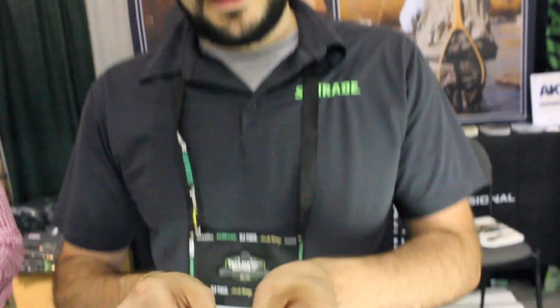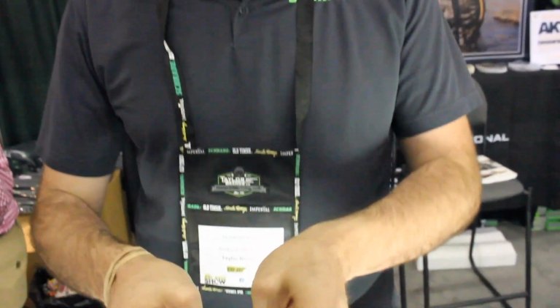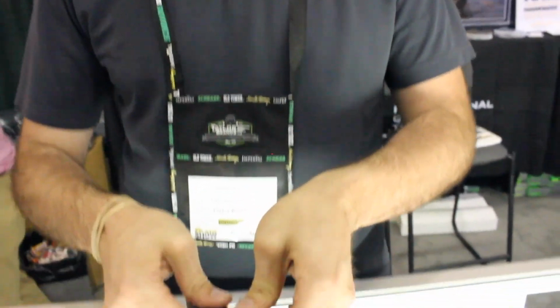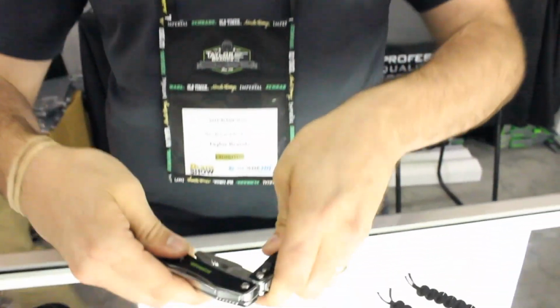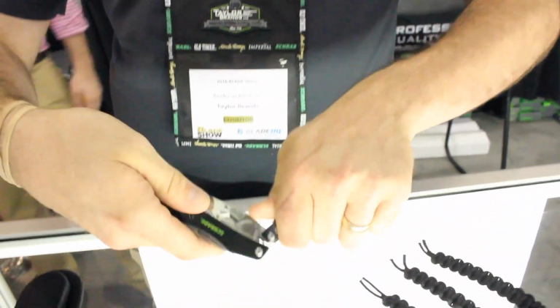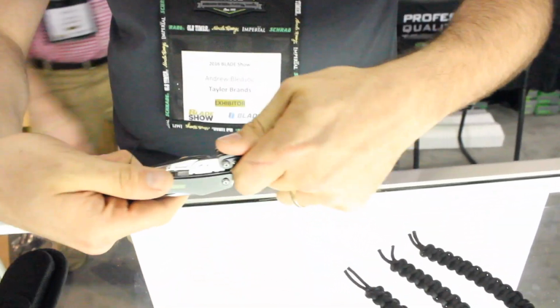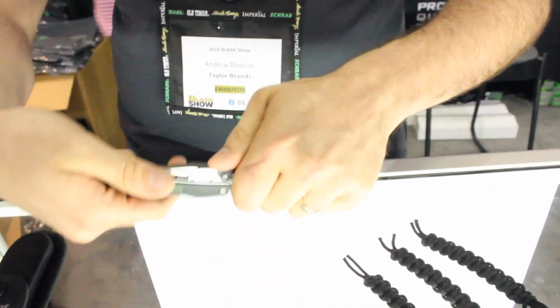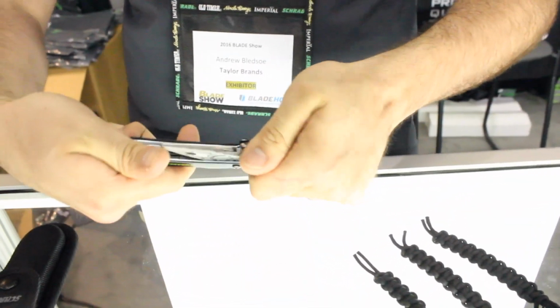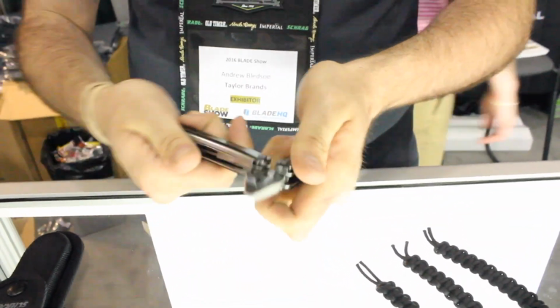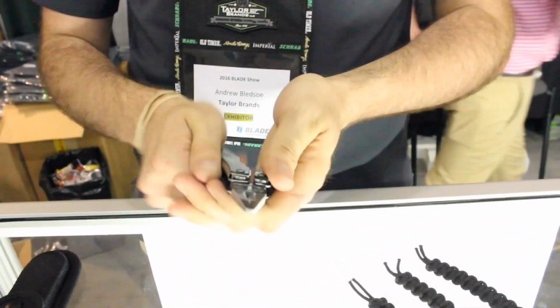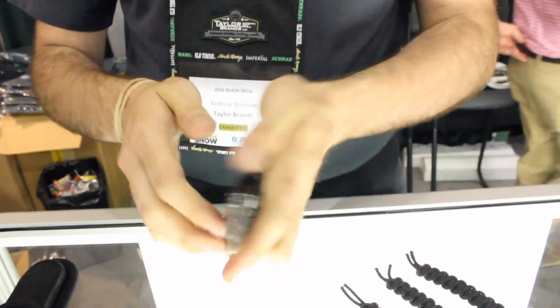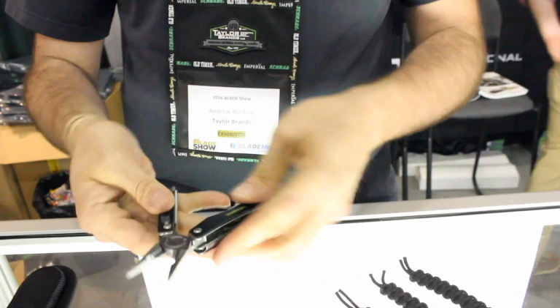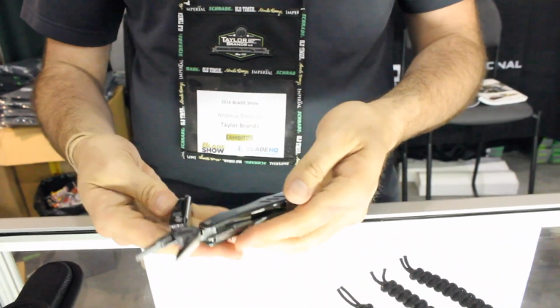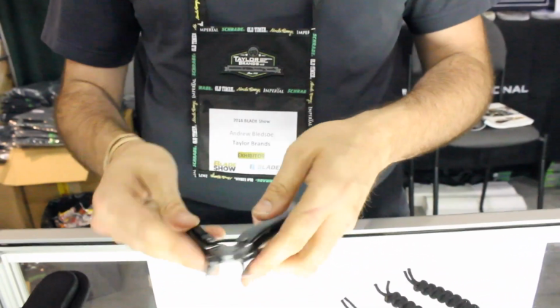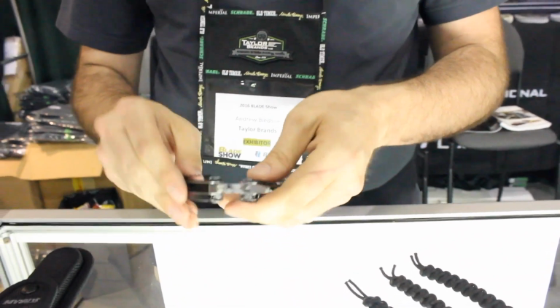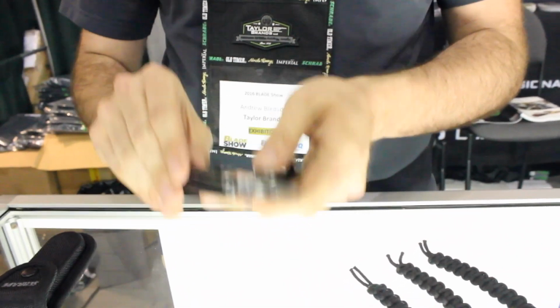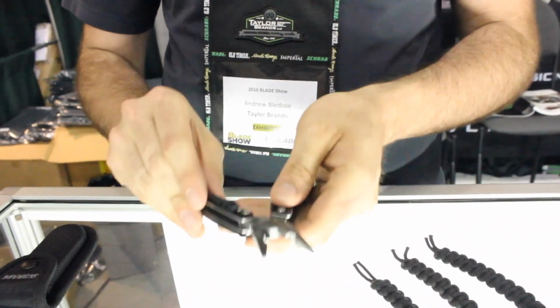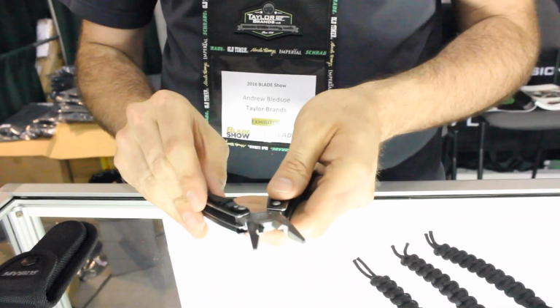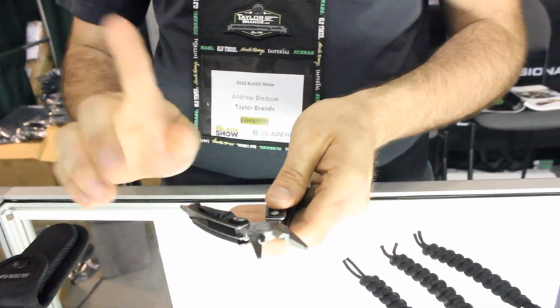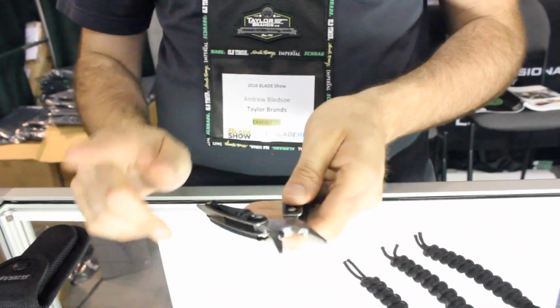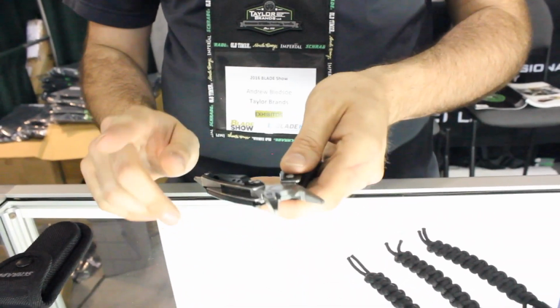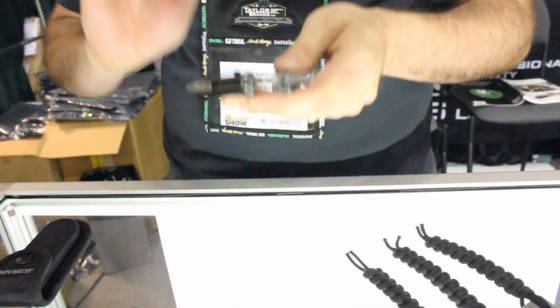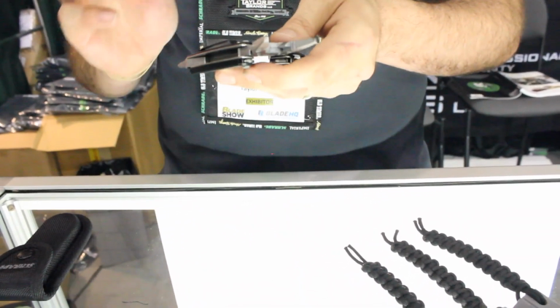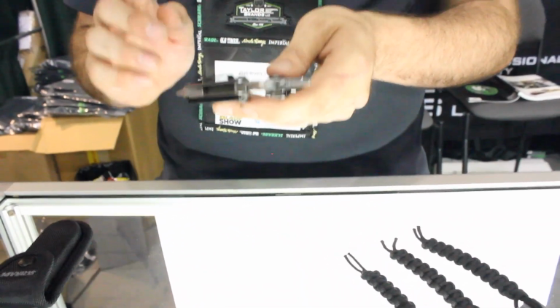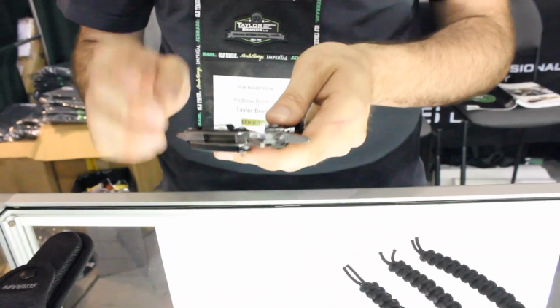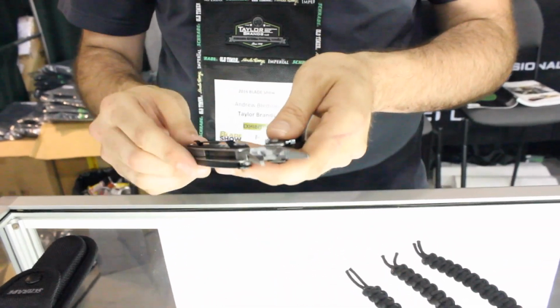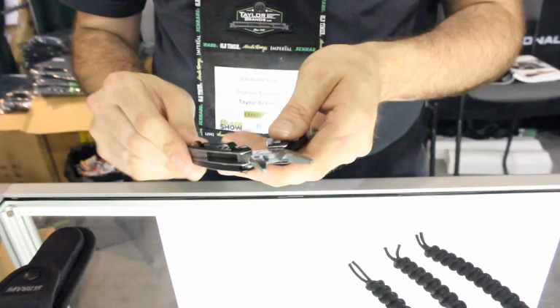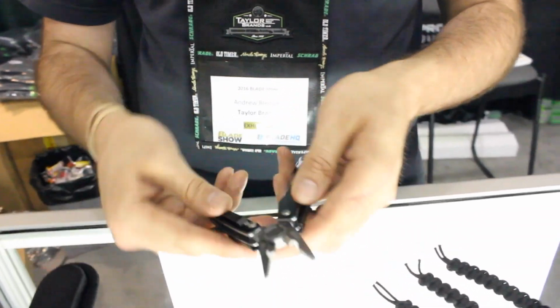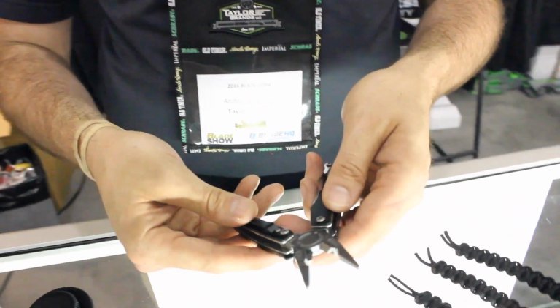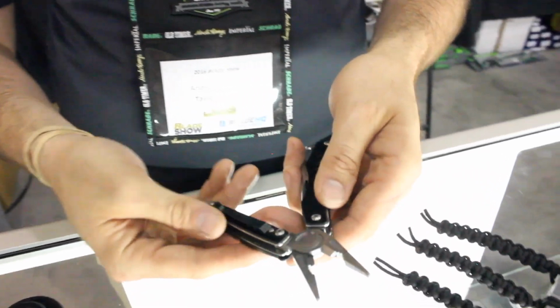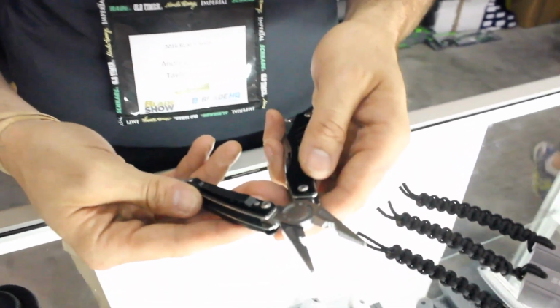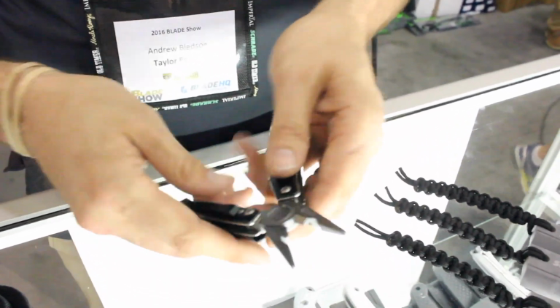This is the ST11 multi-tool. This multi-tool has a lot of really cool features, a lot of hidden features that are just absolutely phenomenal, and I wanted to show you a couple of those things.